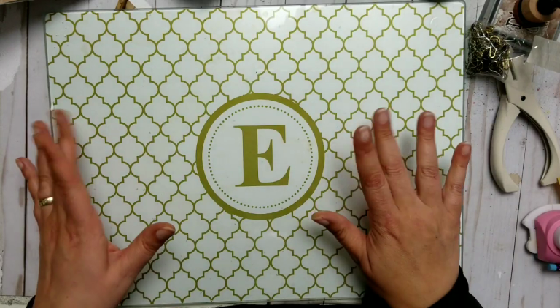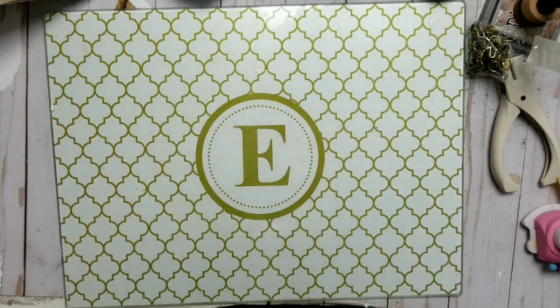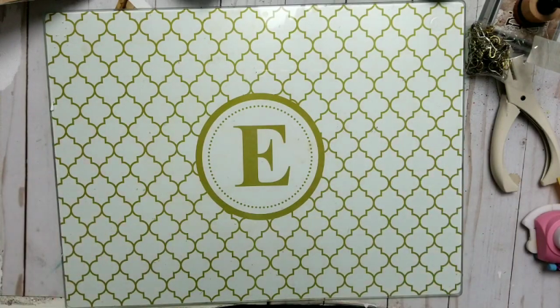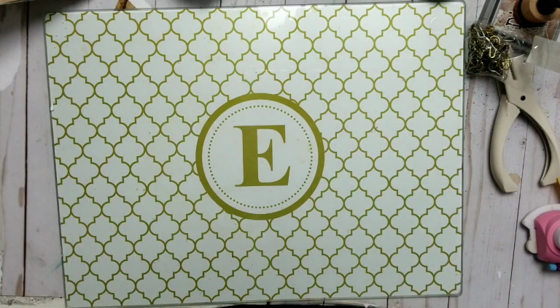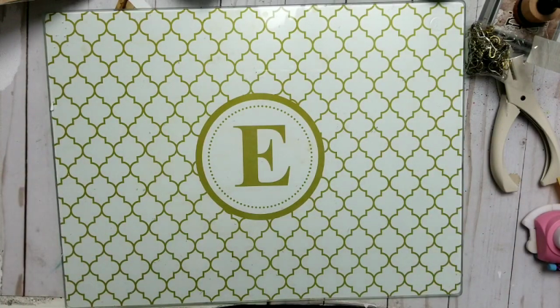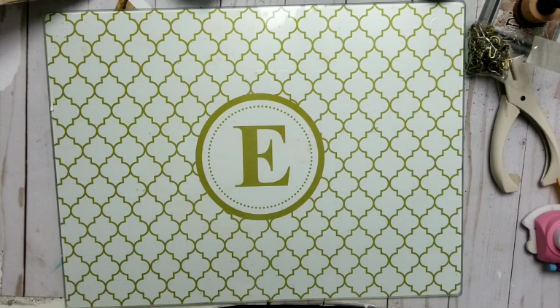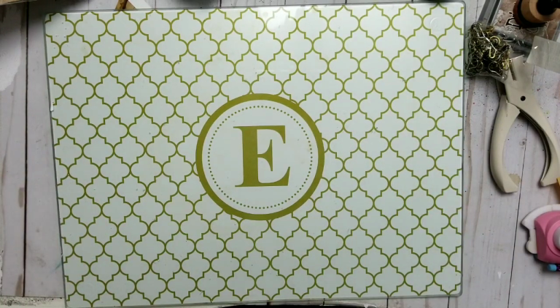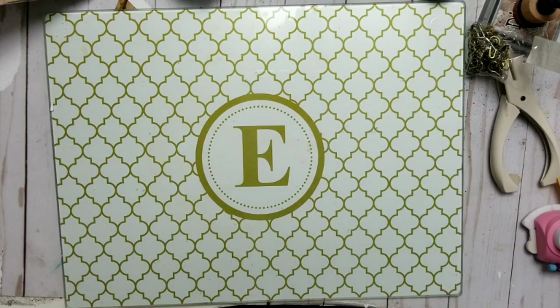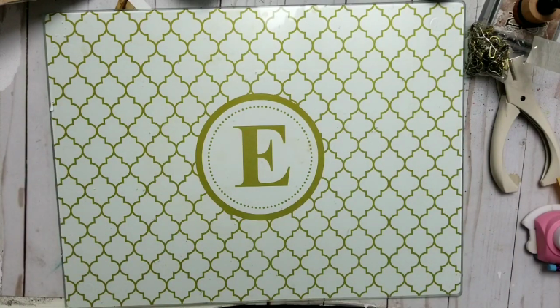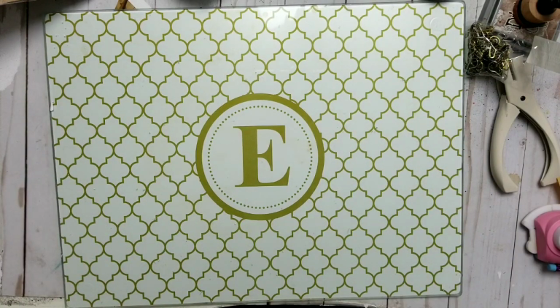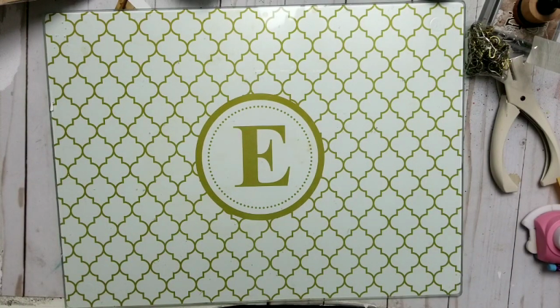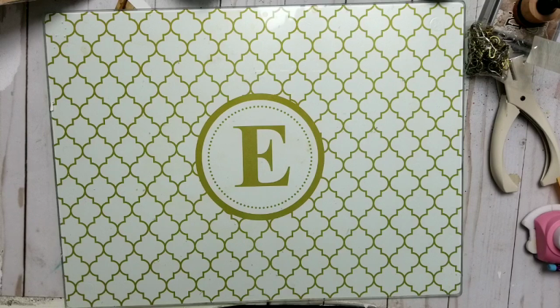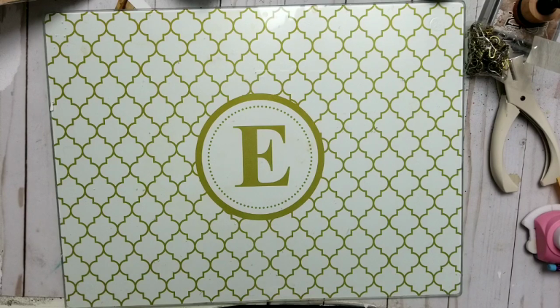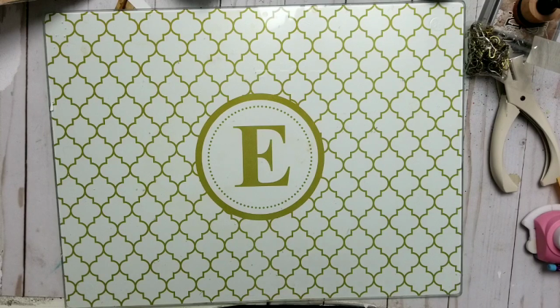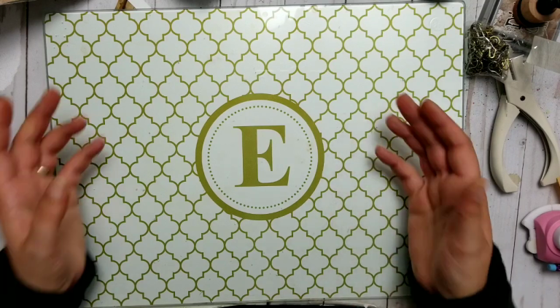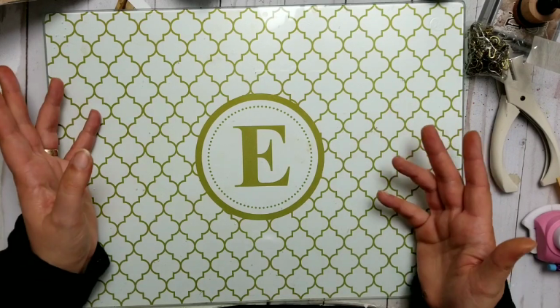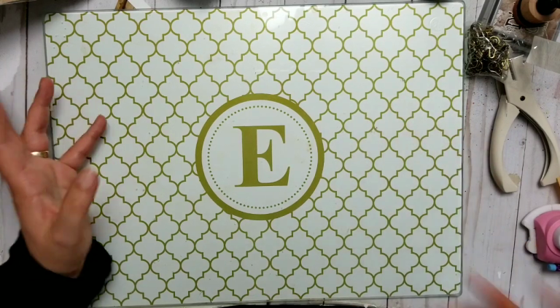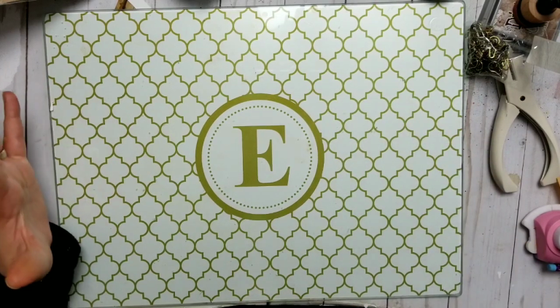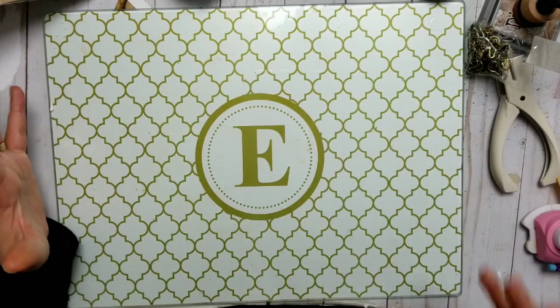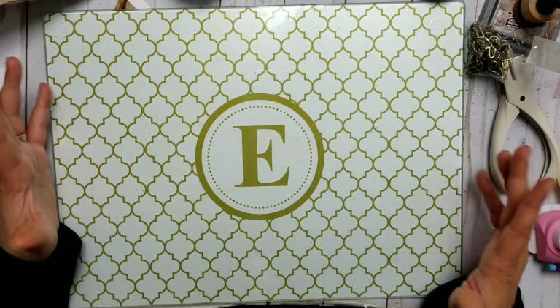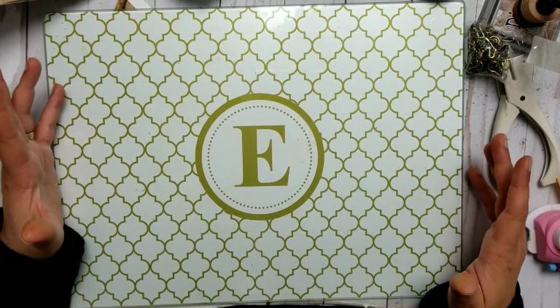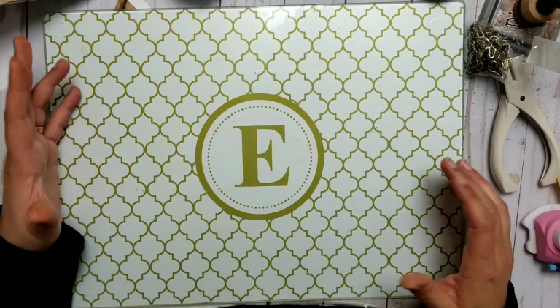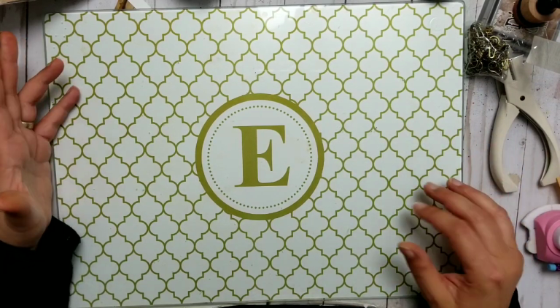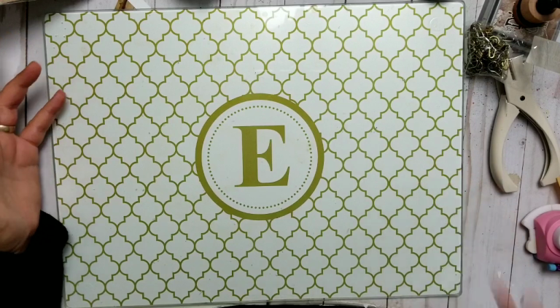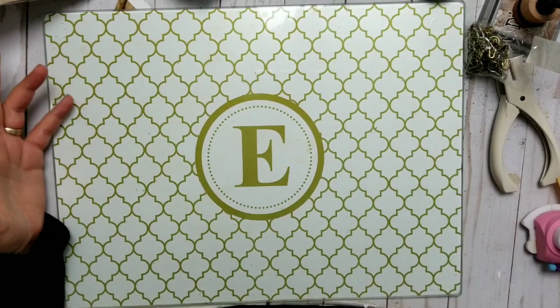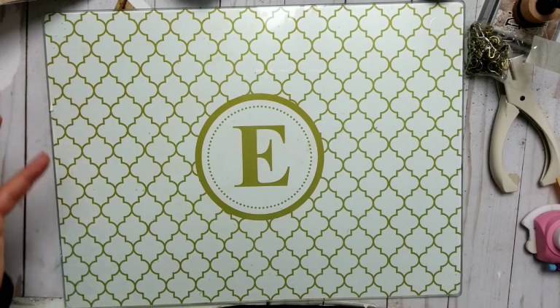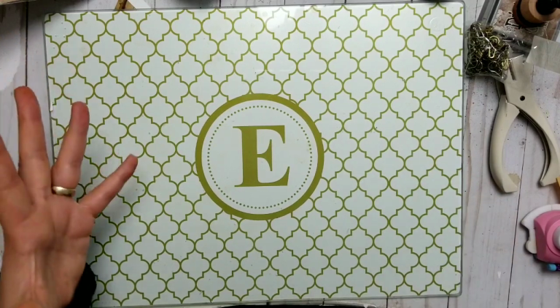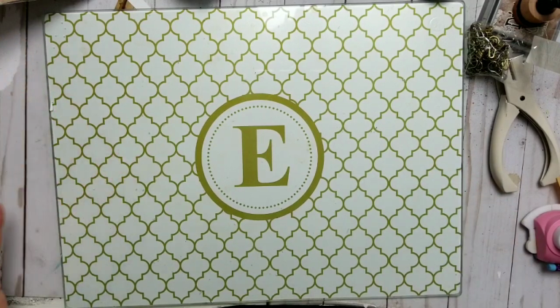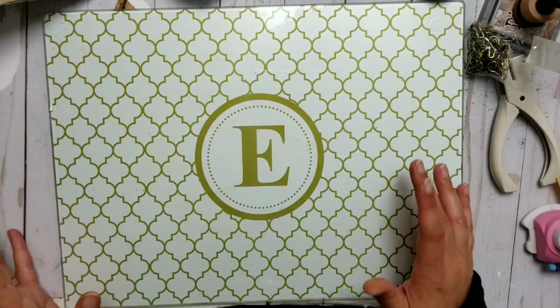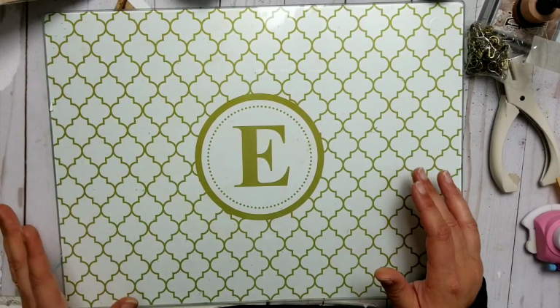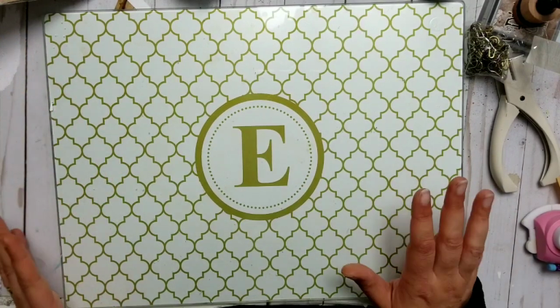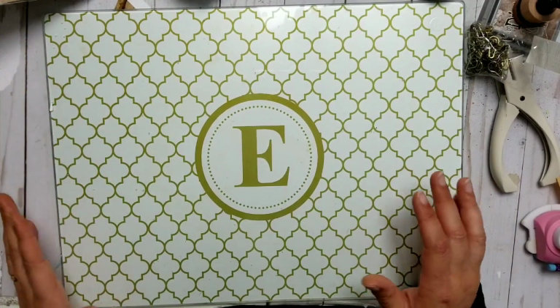Hi YouTube! Welcome back to my channel and welcome to... I don't know what kind of video. Today I'm sick and tired. I'm working on a junk journal and oh my god let me tell you something.